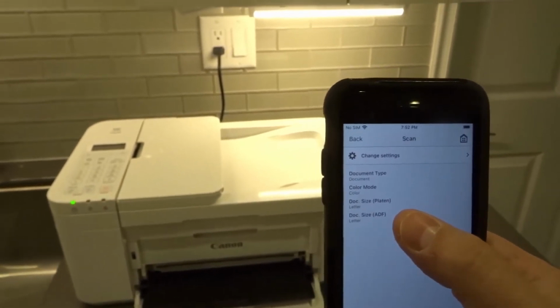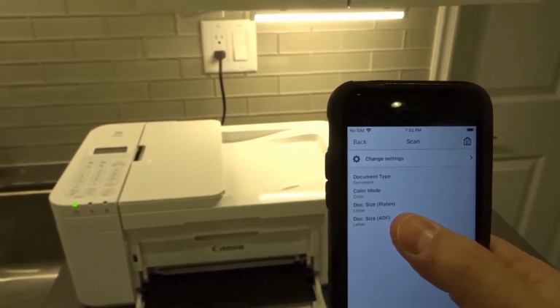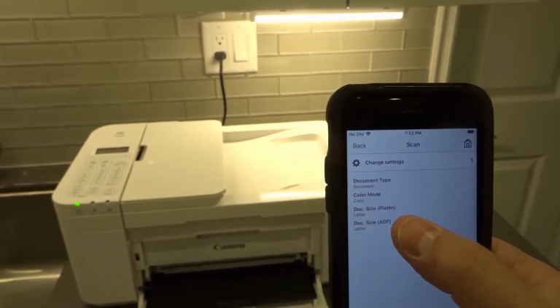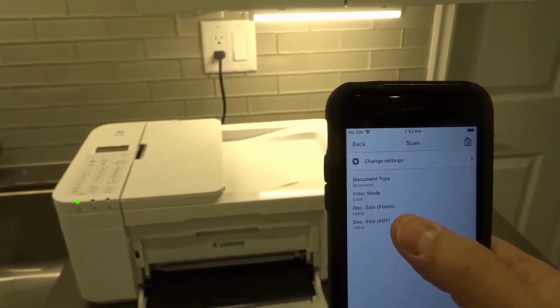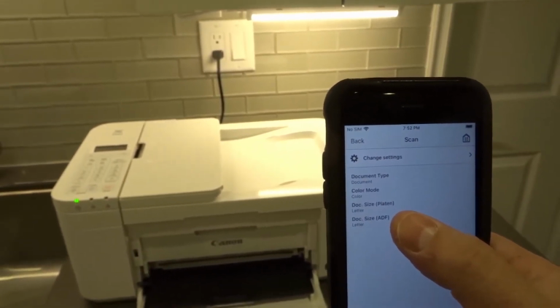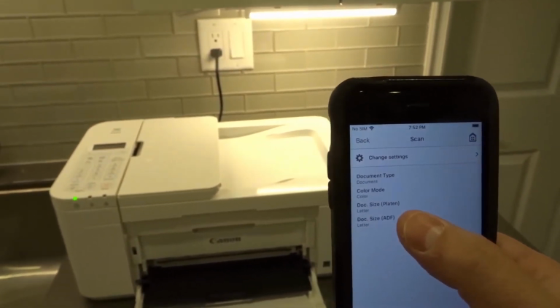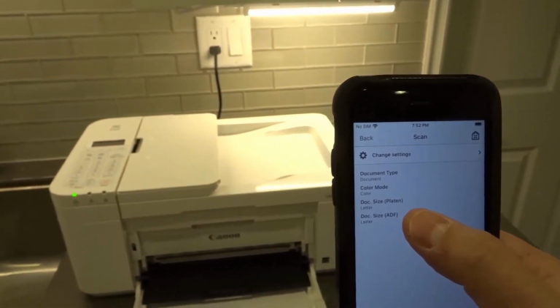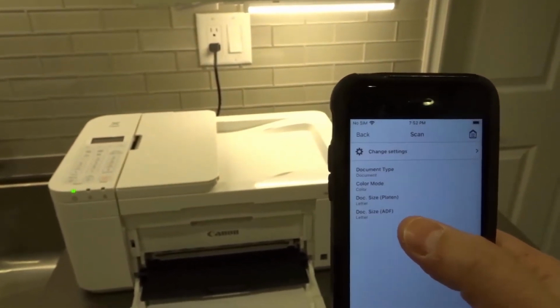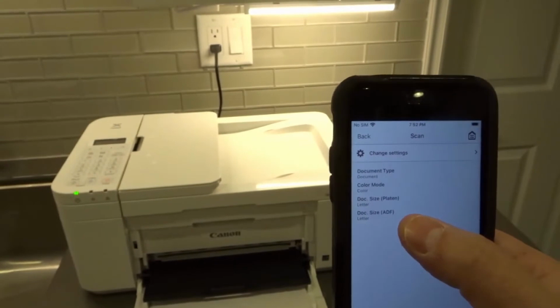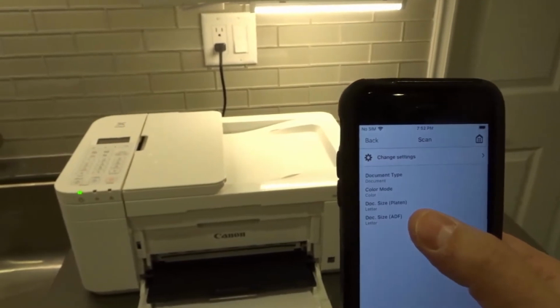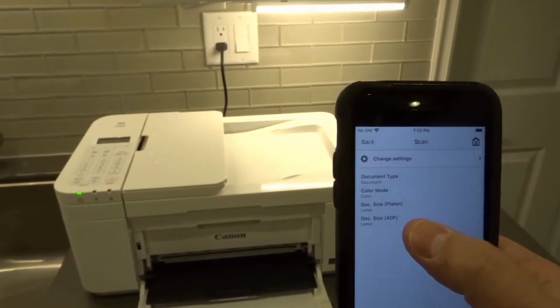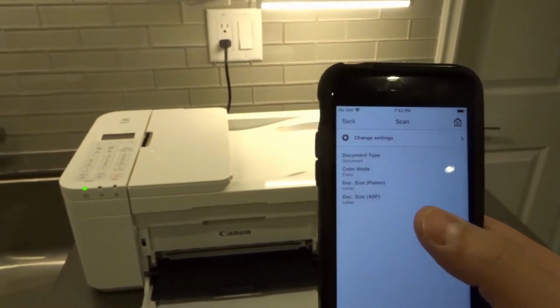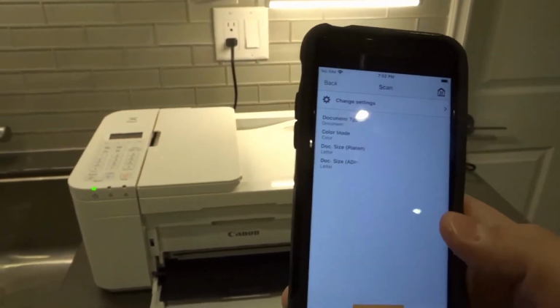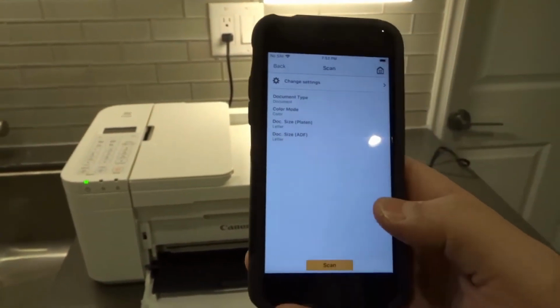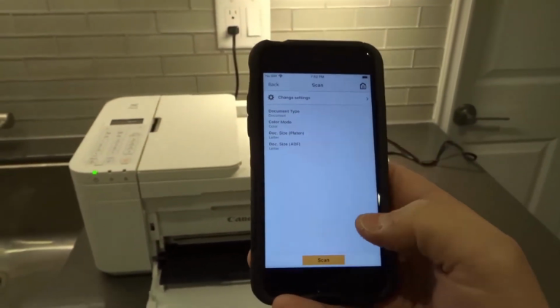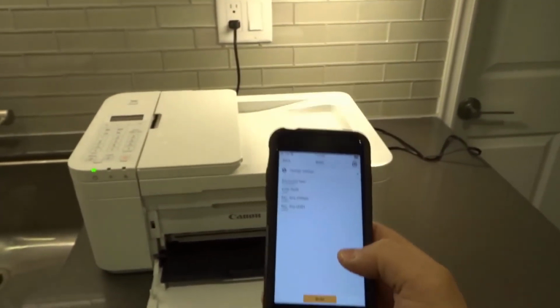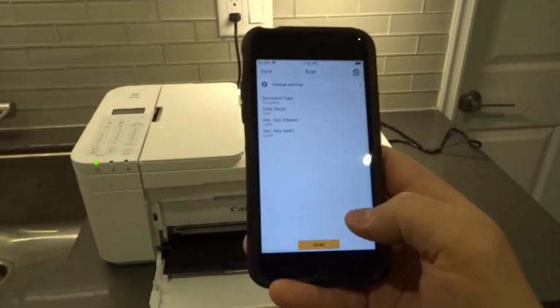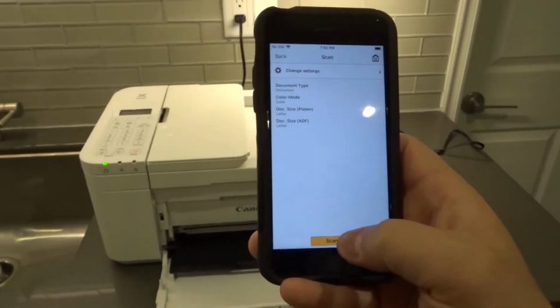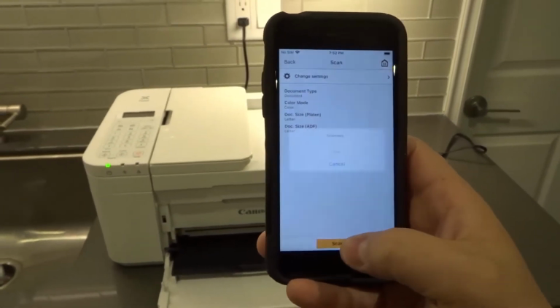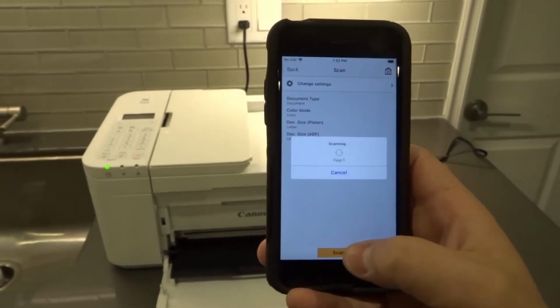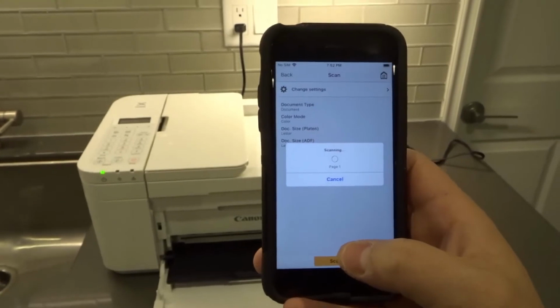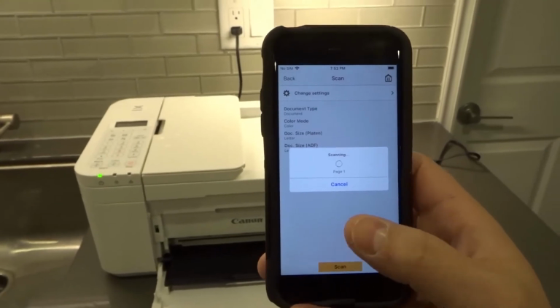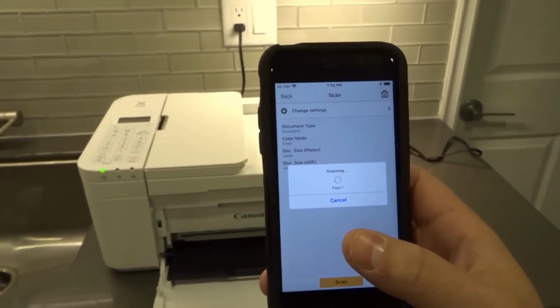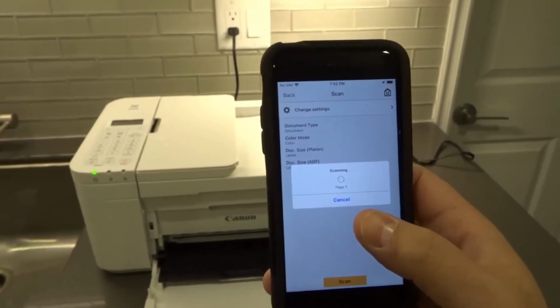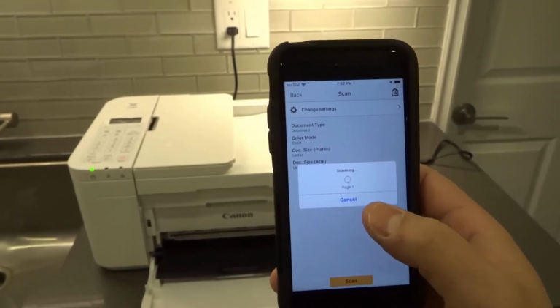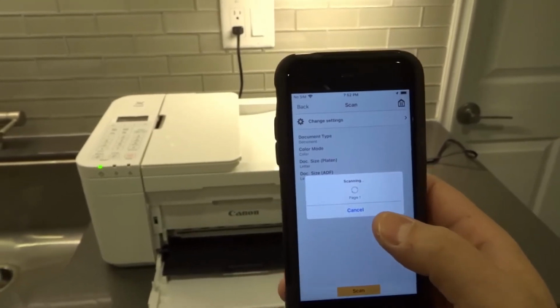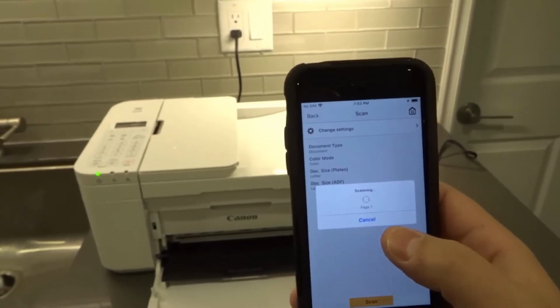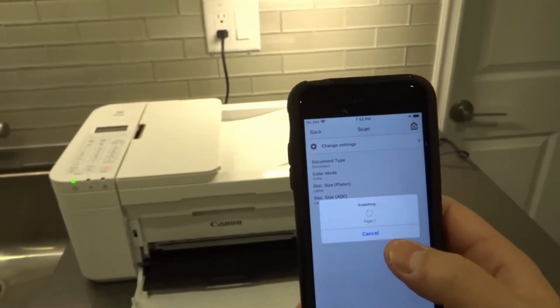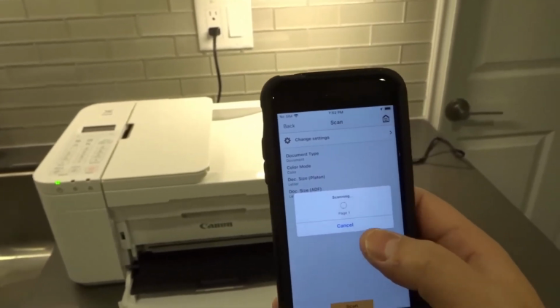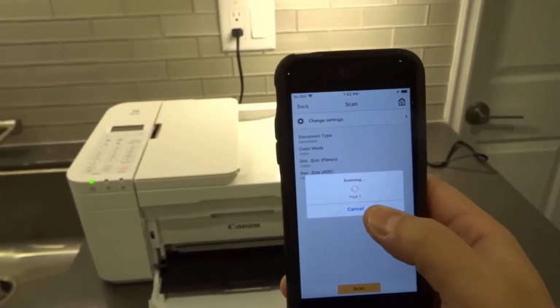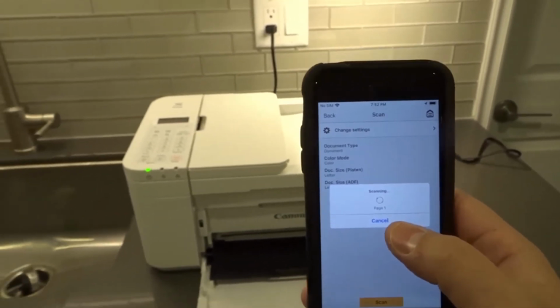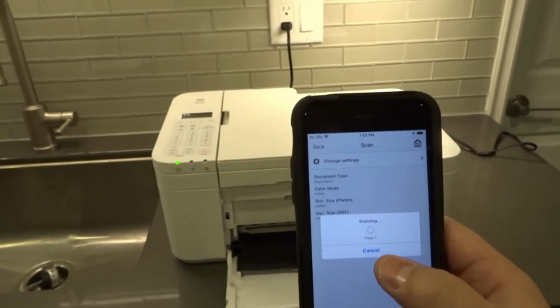Whether it's the platen or ADF, letter and letter — I'm good with these options. My paper's in place. I'm going to scan right here. It's going to connect to the Wi-Fi network and connect to the printer, and it says scanning page one.